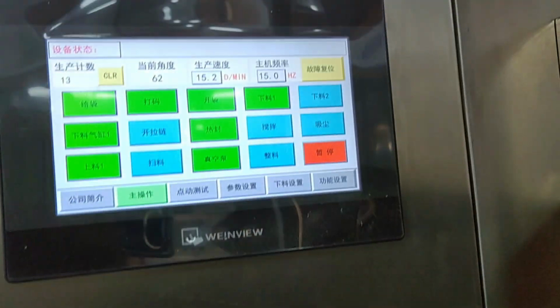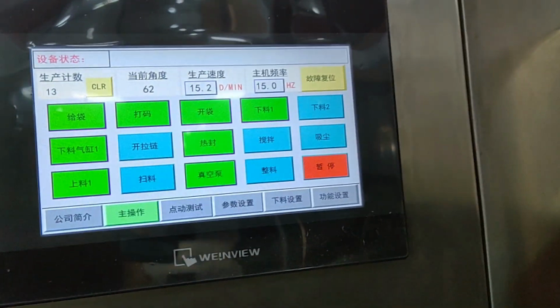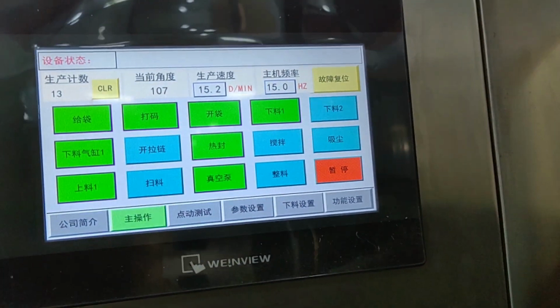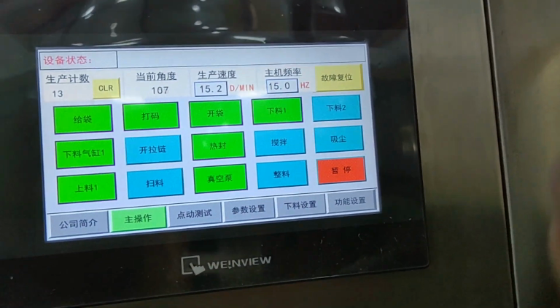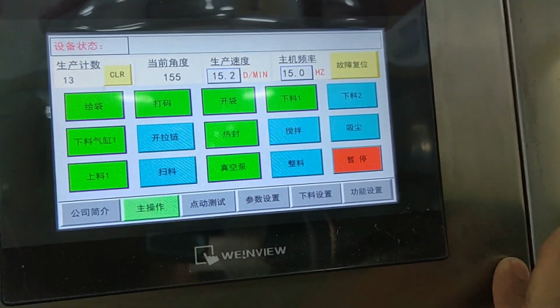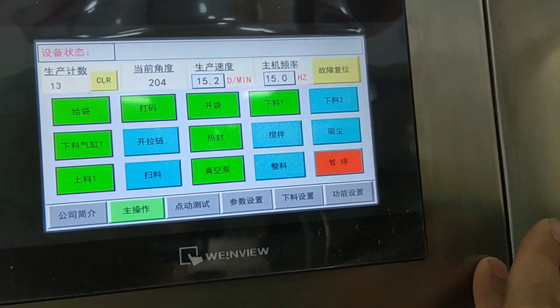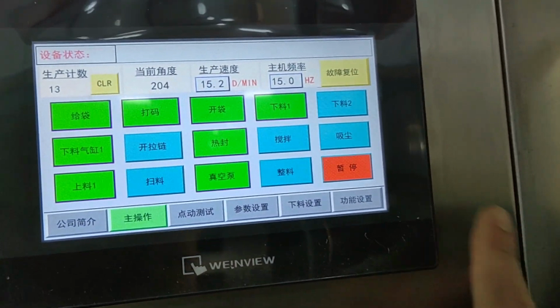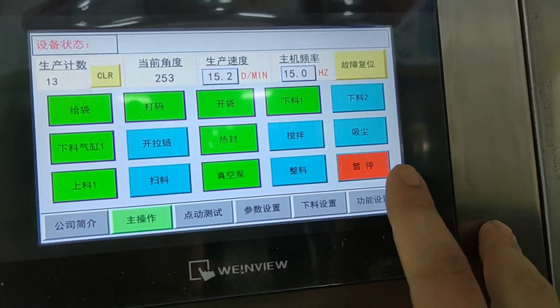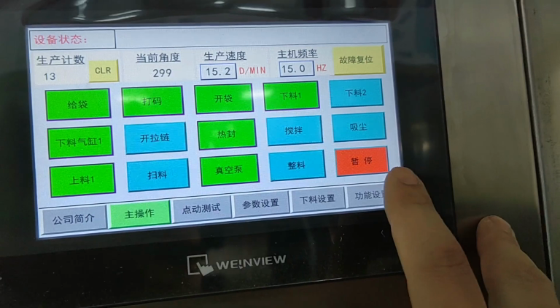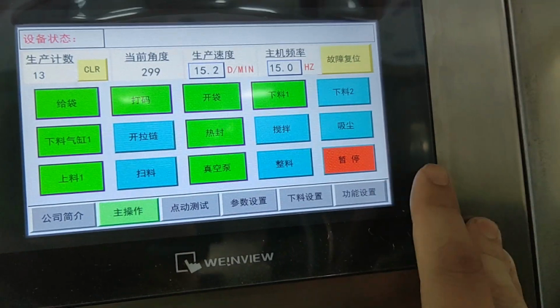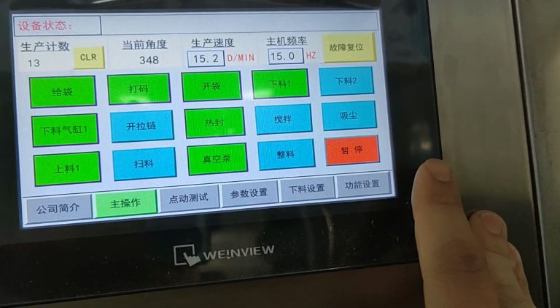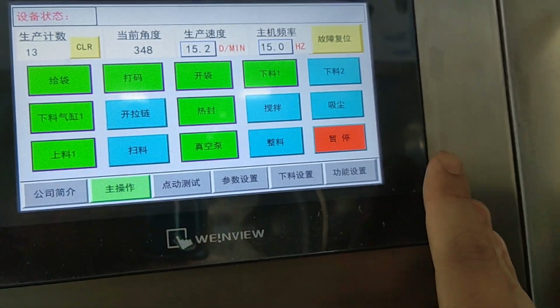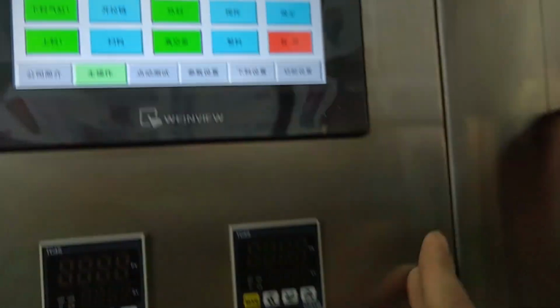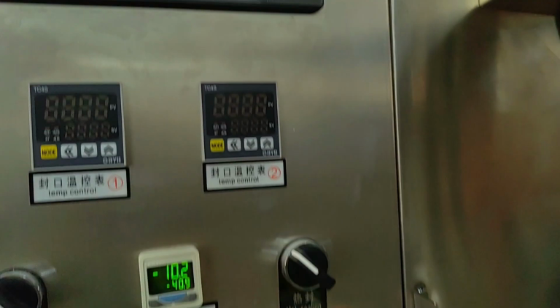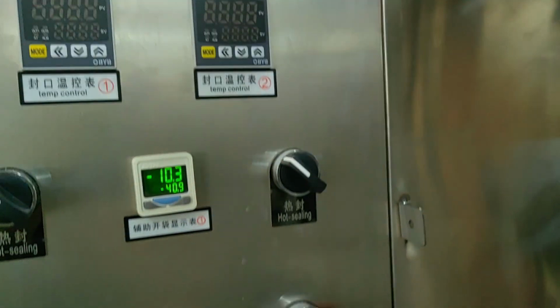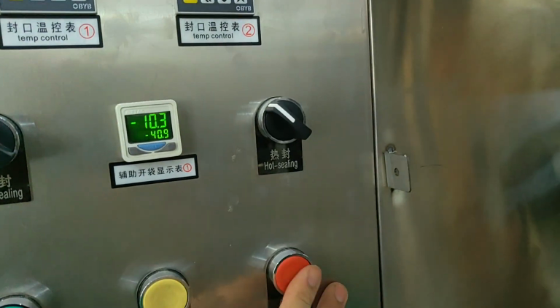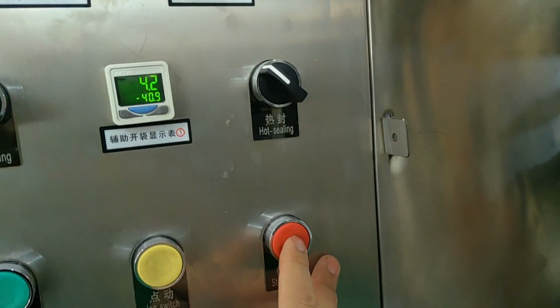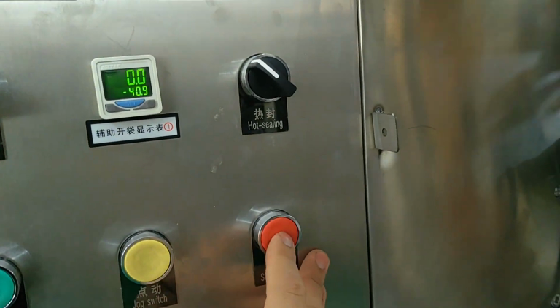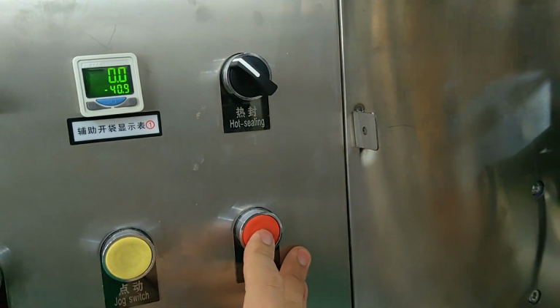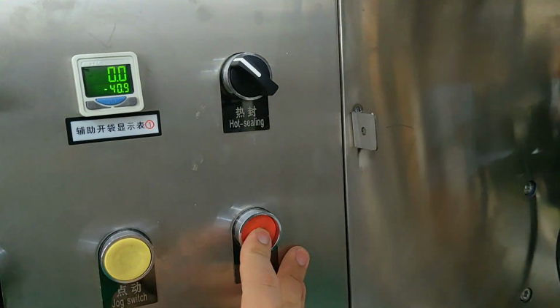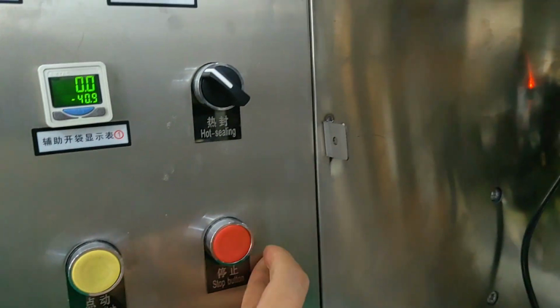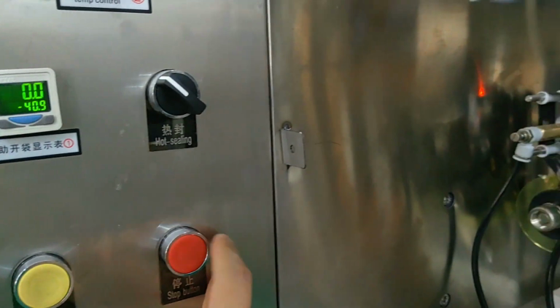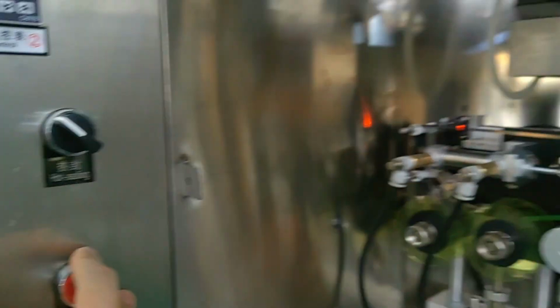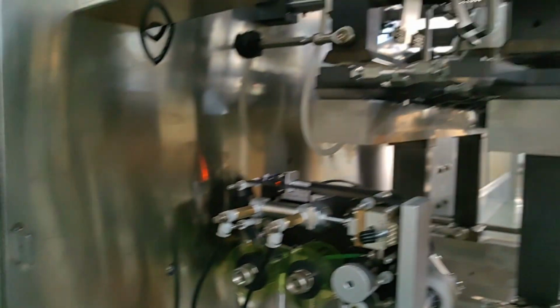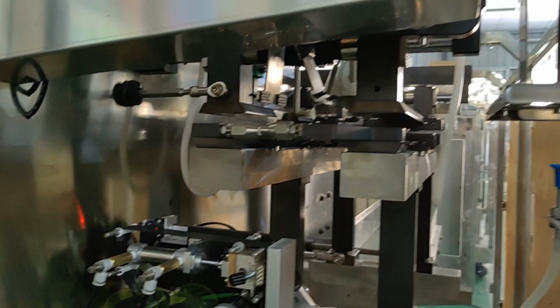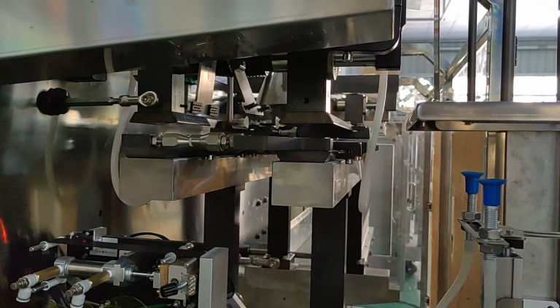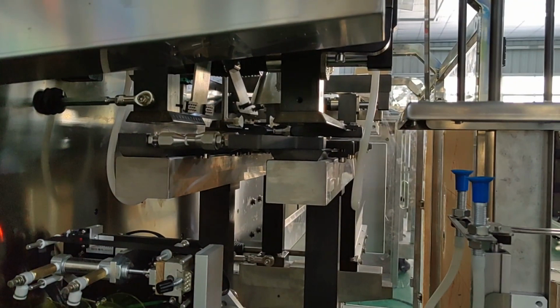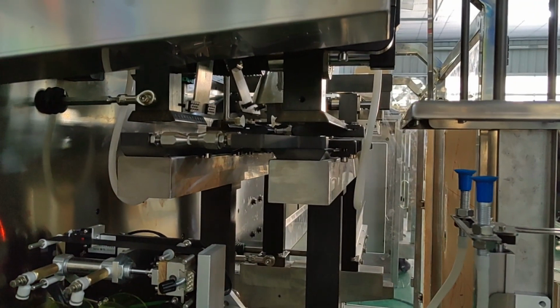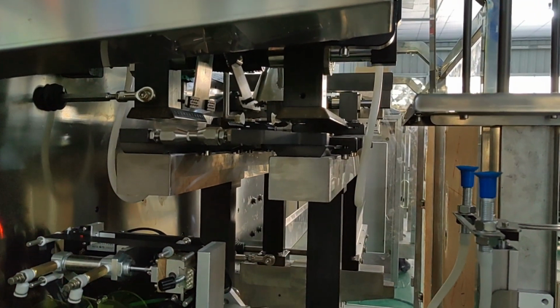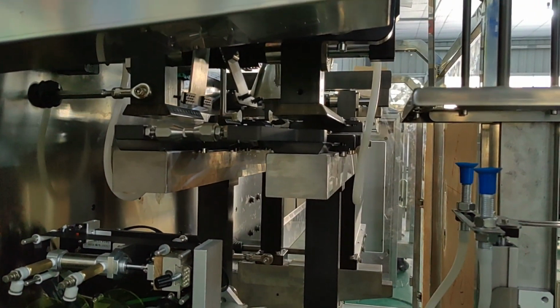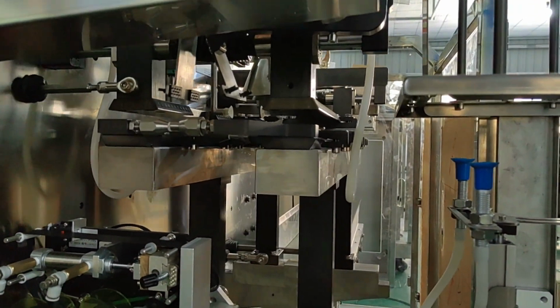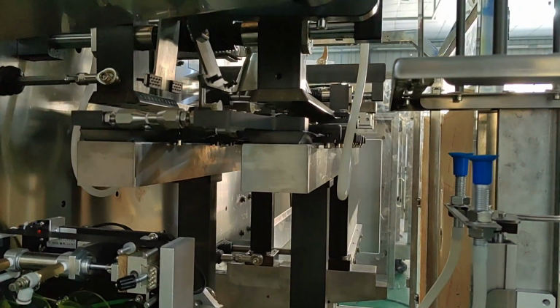Now we will introduce the stop function. If you press the stop button, the whole machine will stop working.